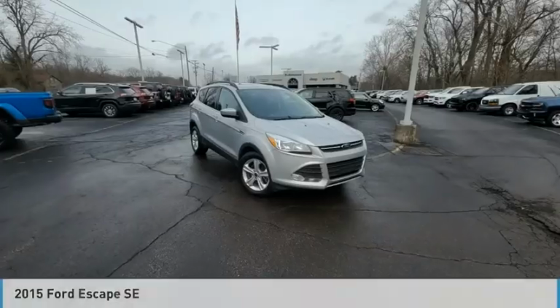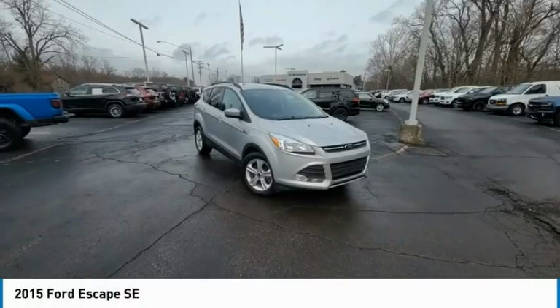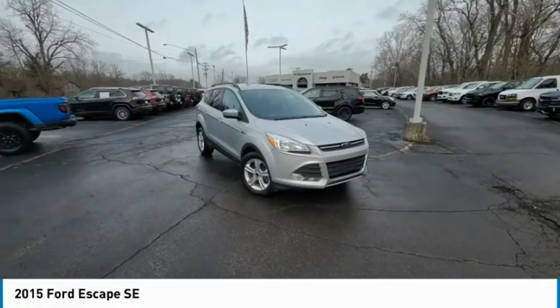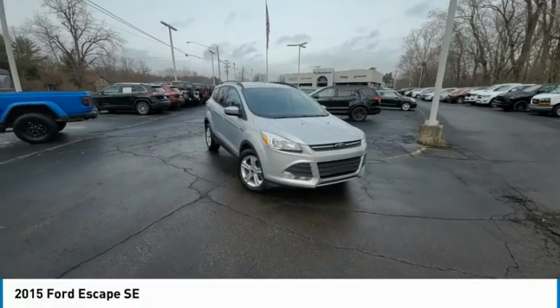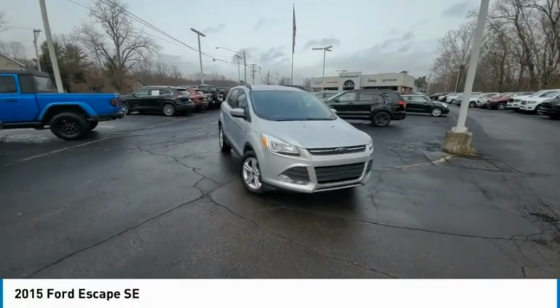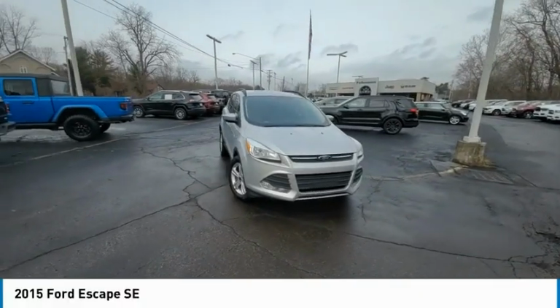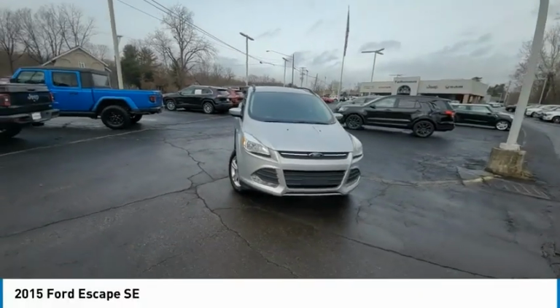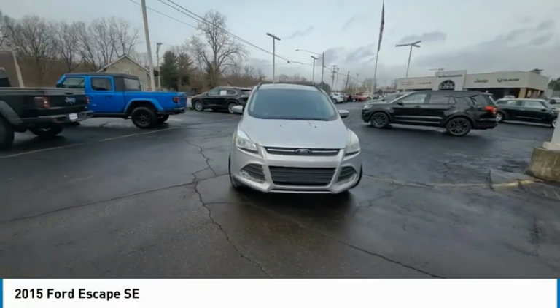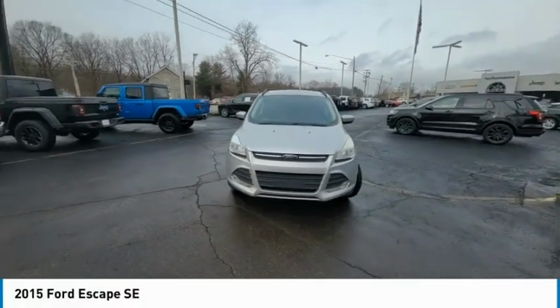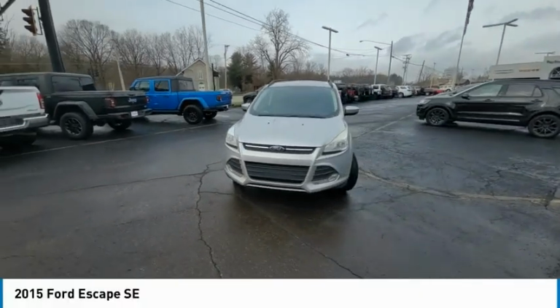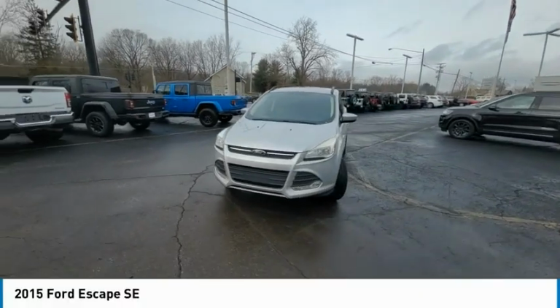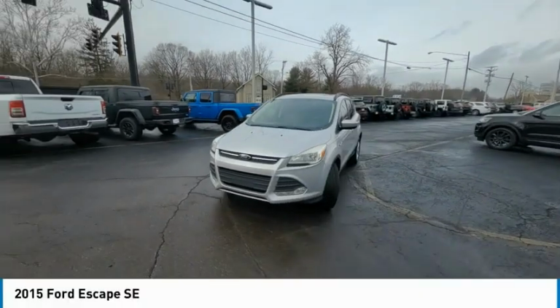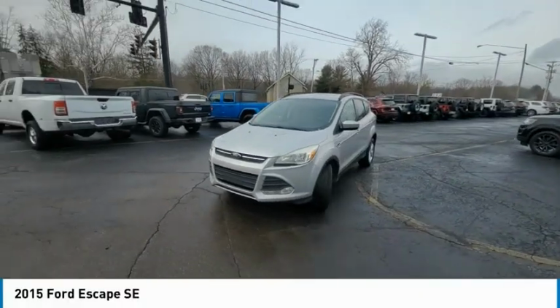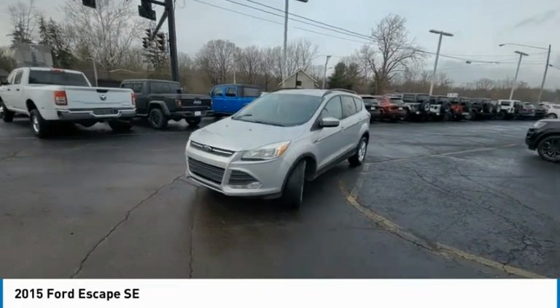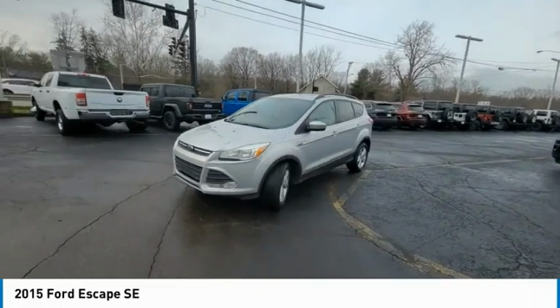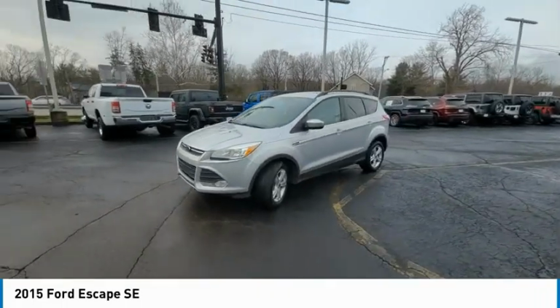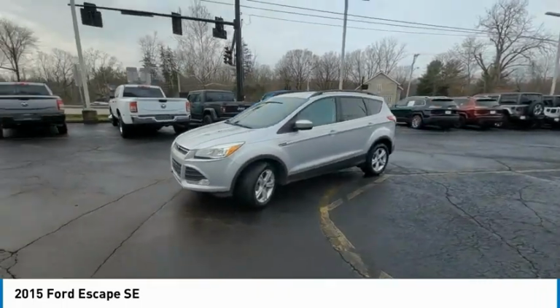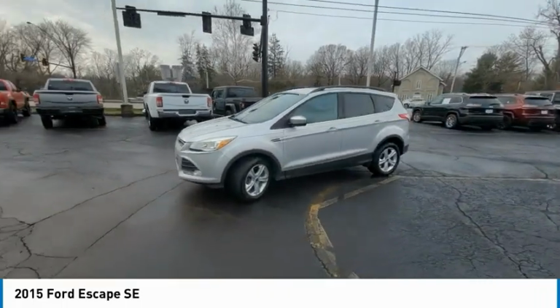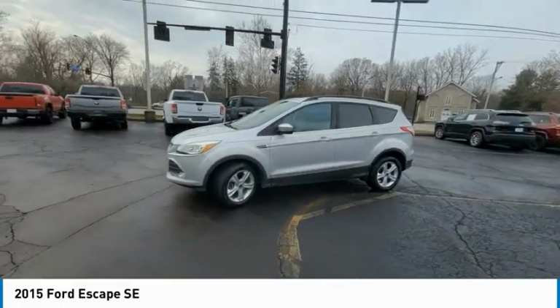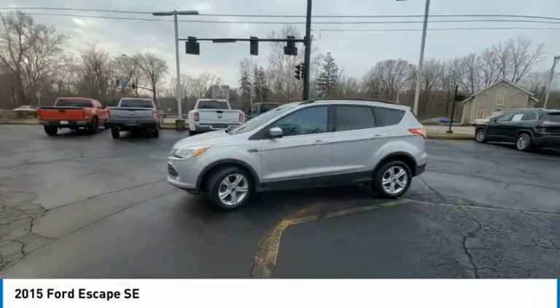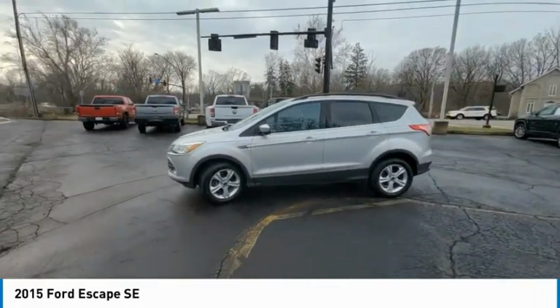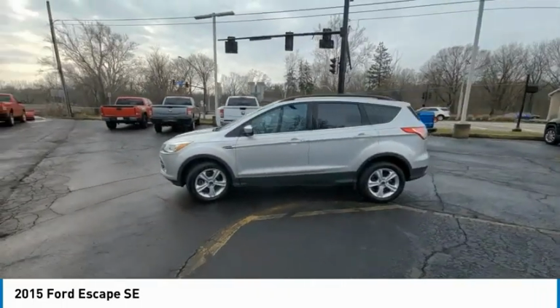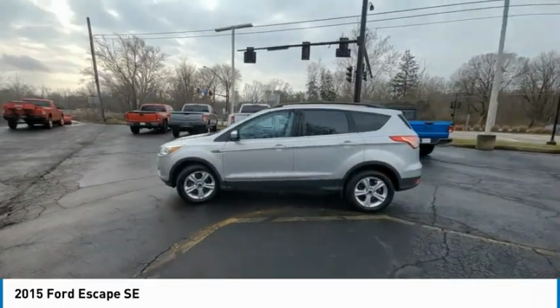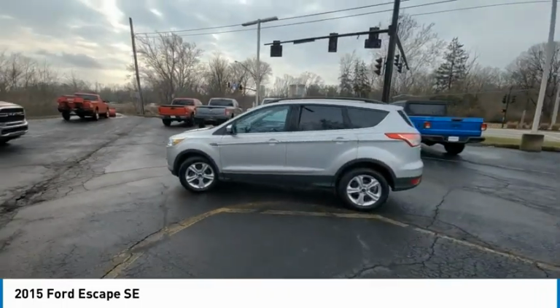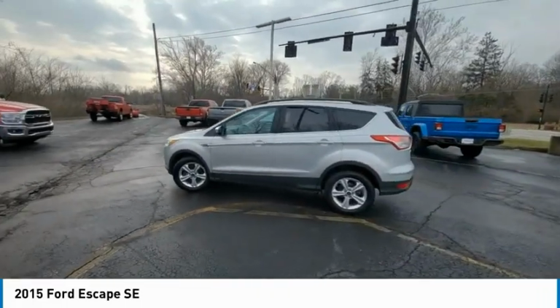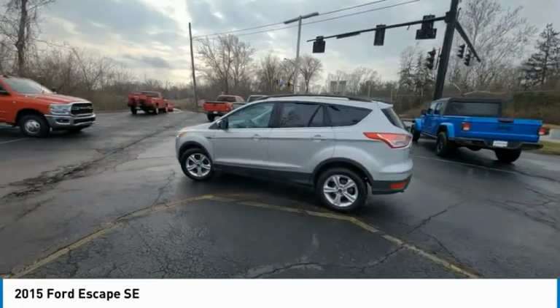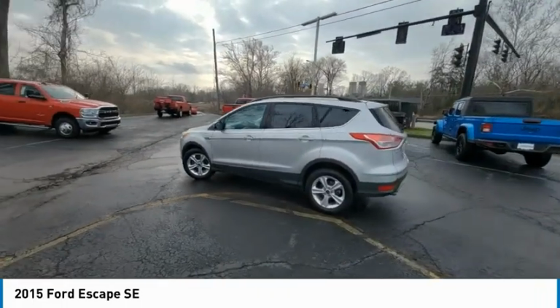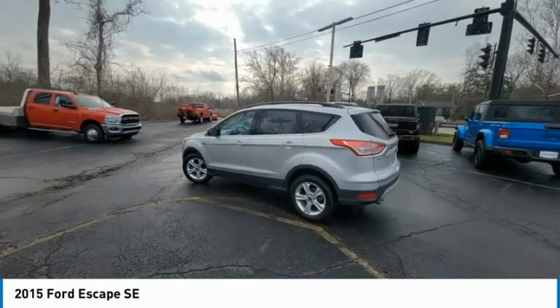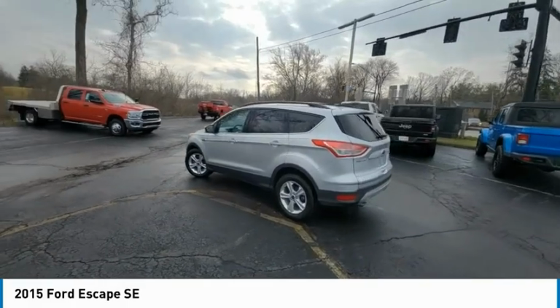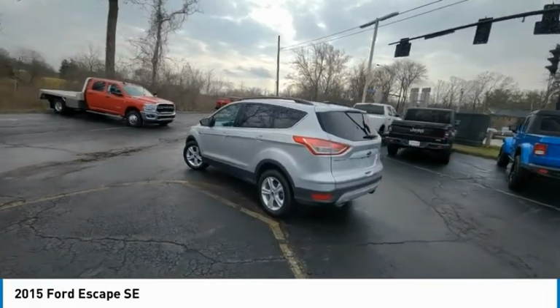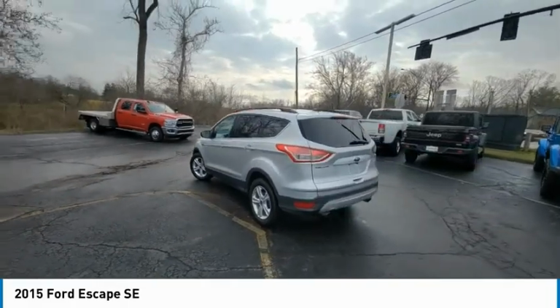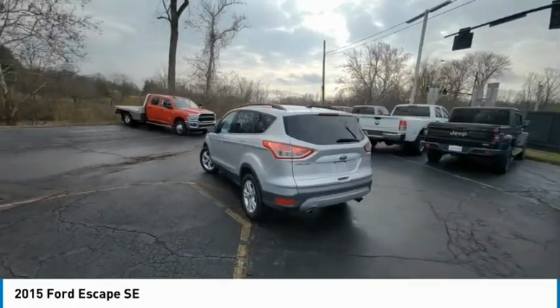Take a ride in the 2015 Escape — gas engines flex, tow, sip, and go with Ford Escape. This vehicle has less than 100,000 miles.